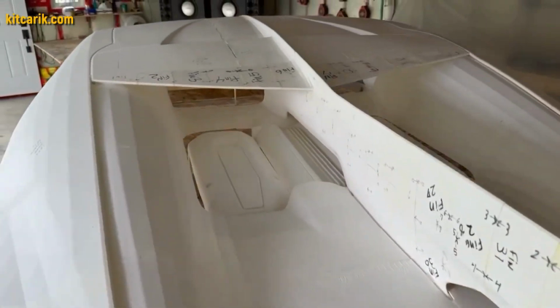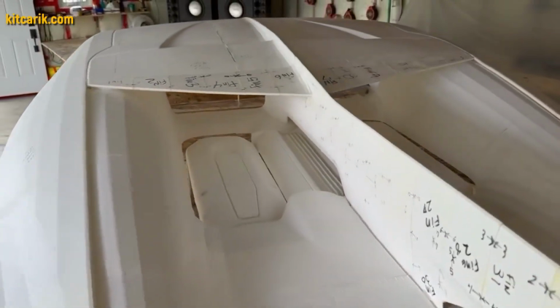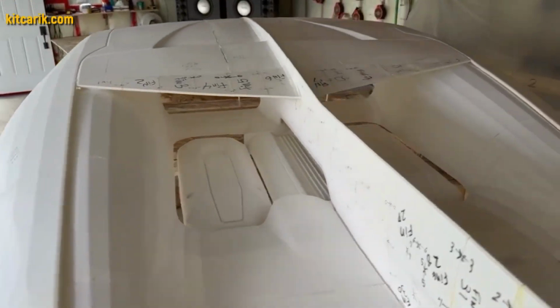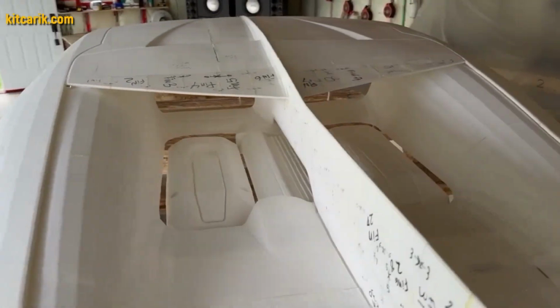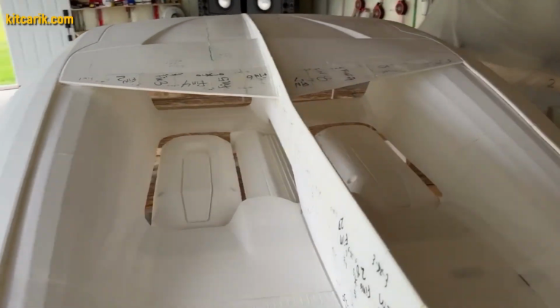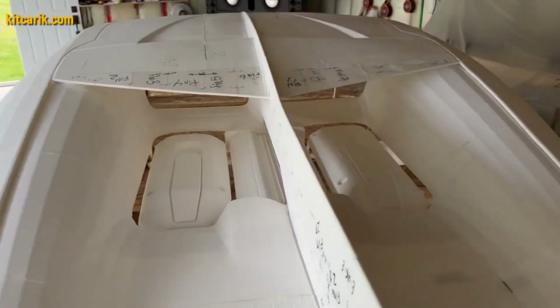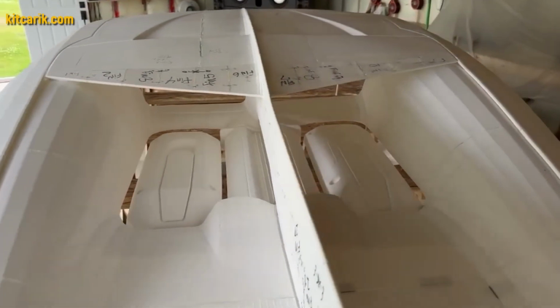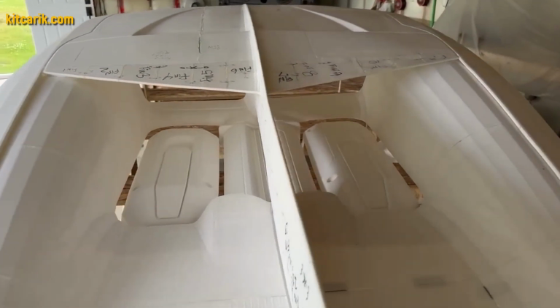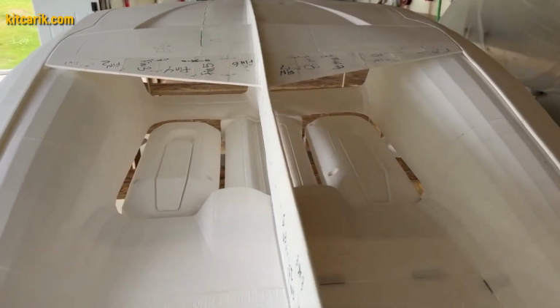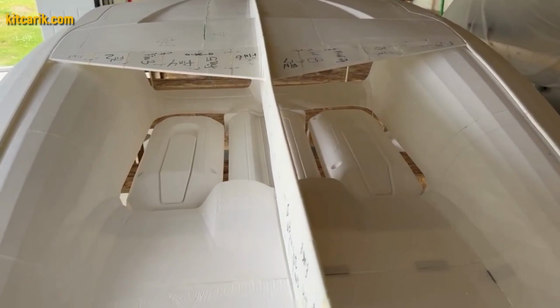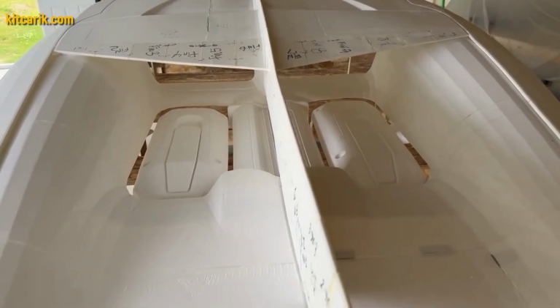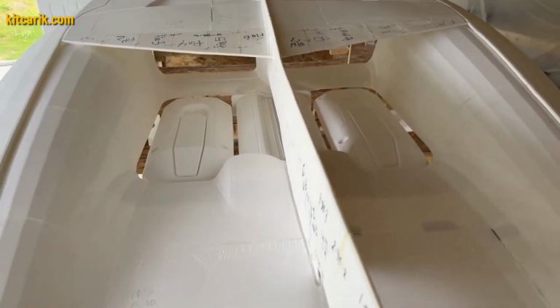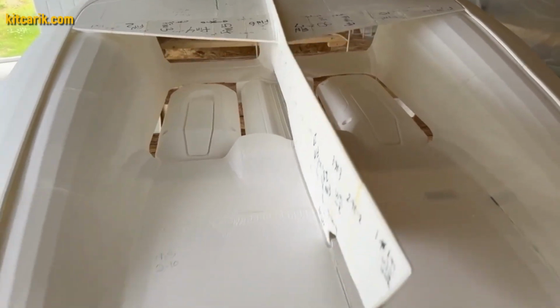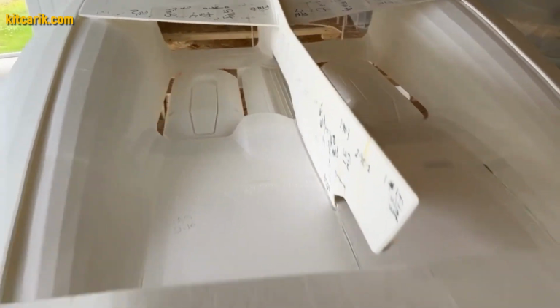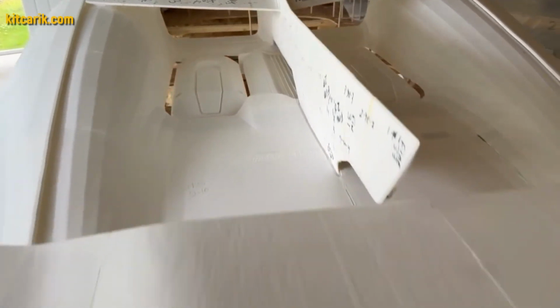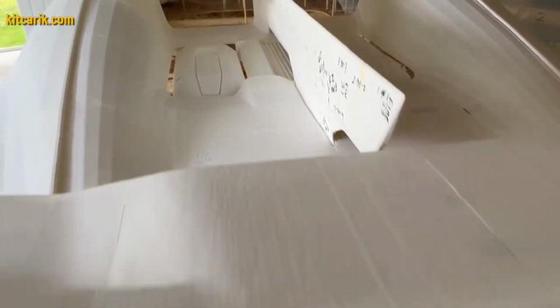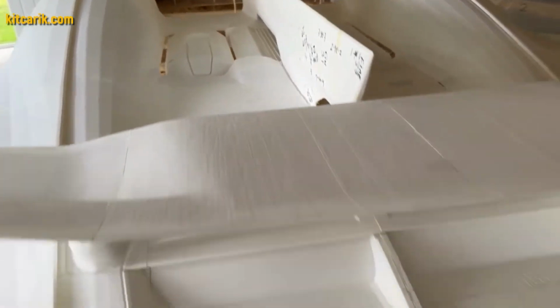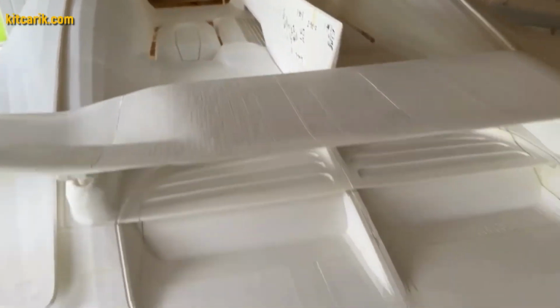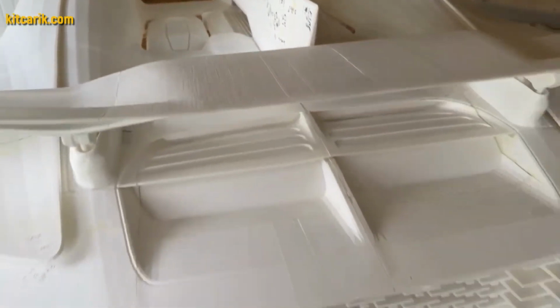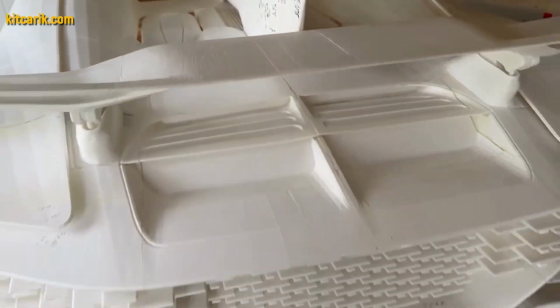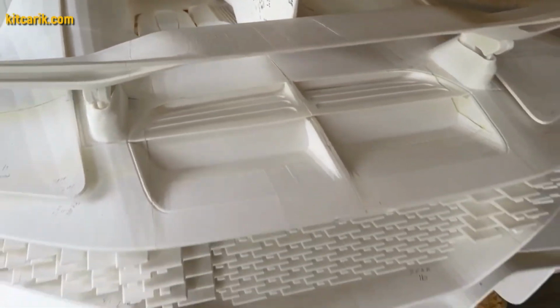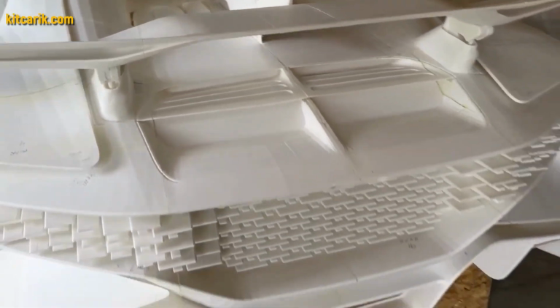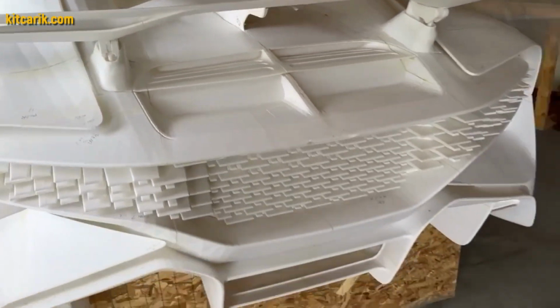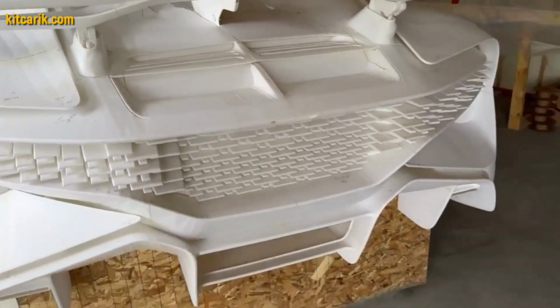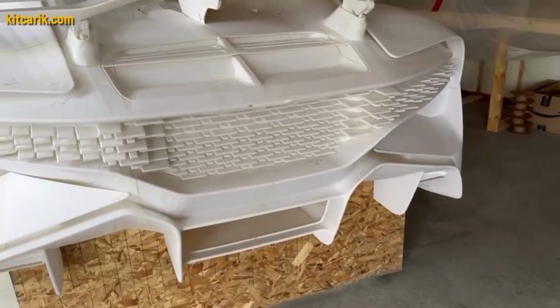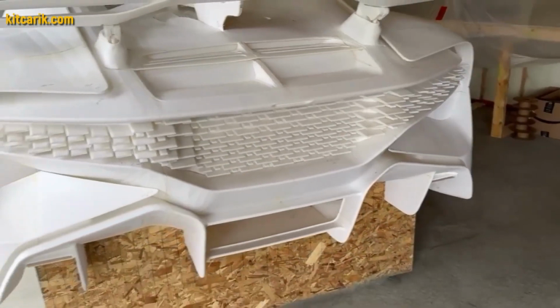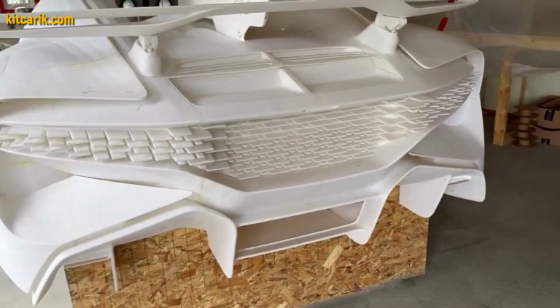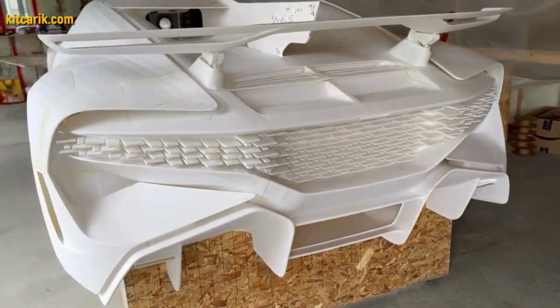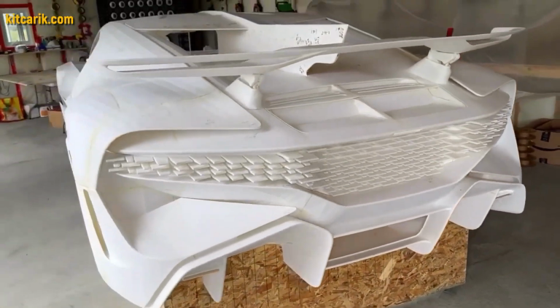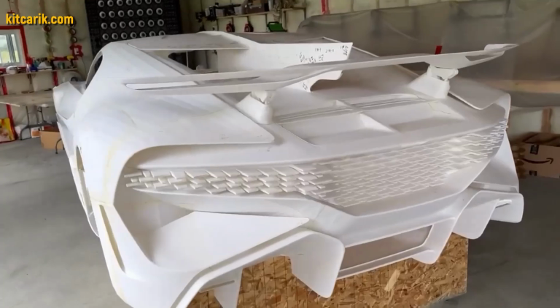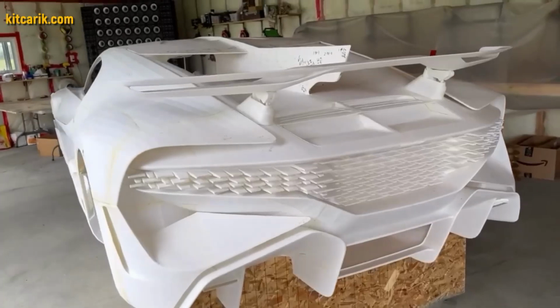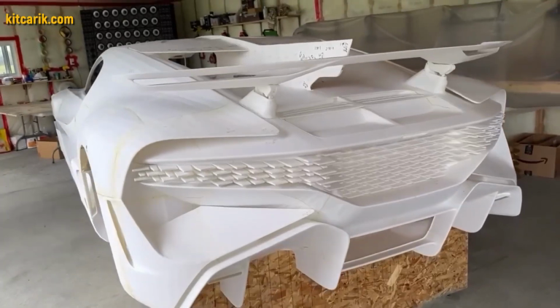Having assembled a layout from parts printed on a 3D printer, it is necessary to make fiberglass molds for further production of the fiberglass body.